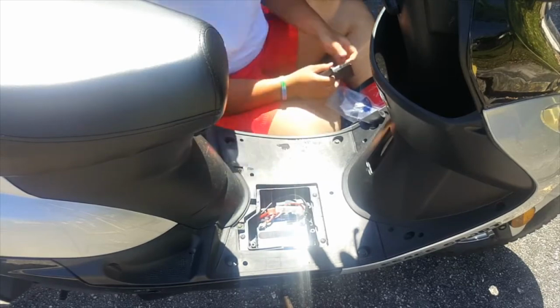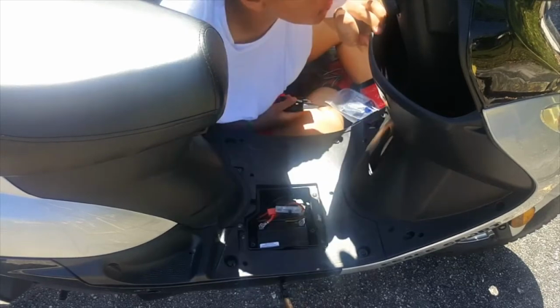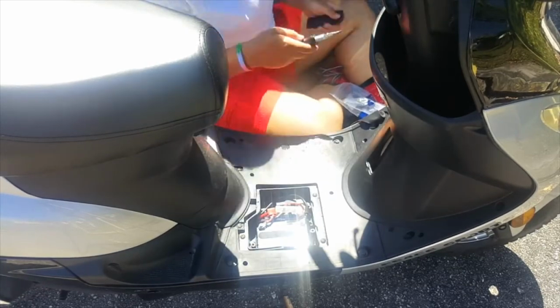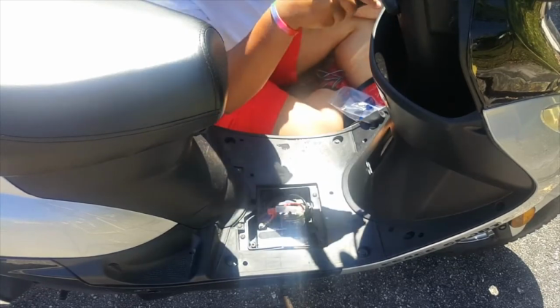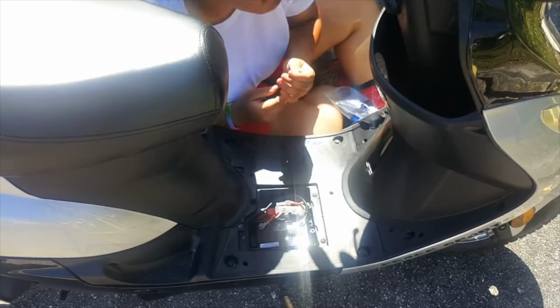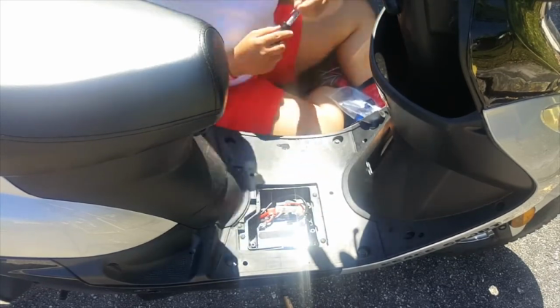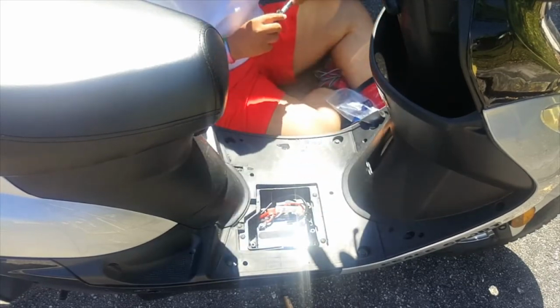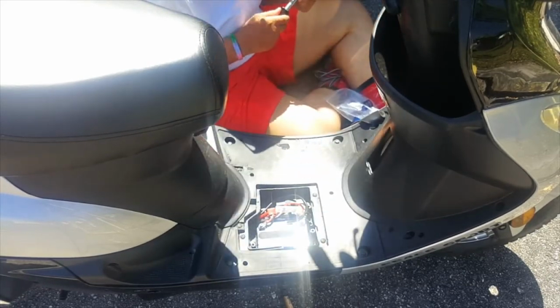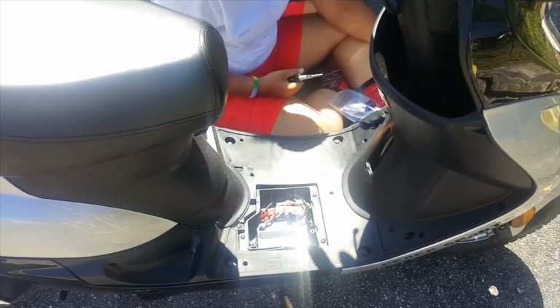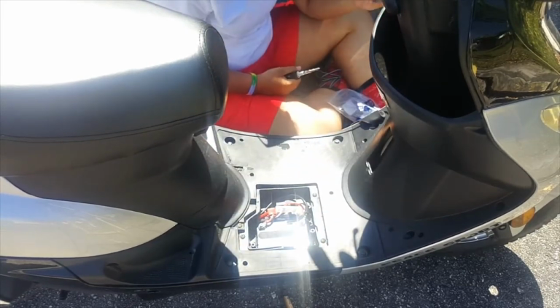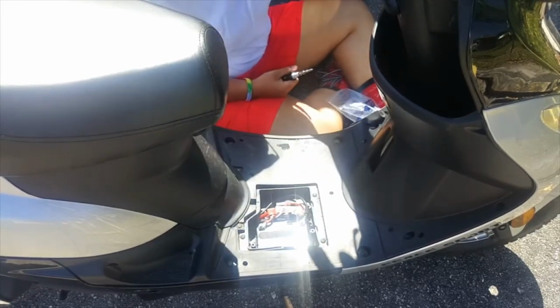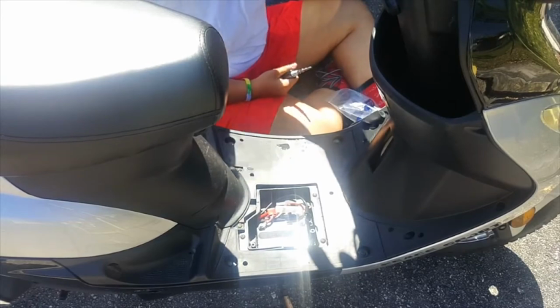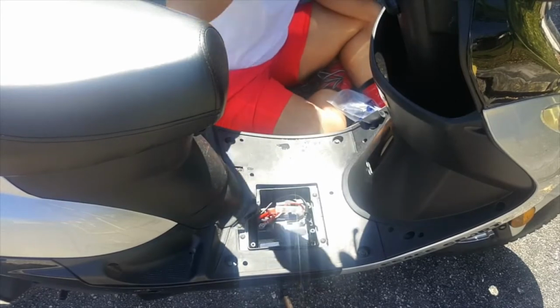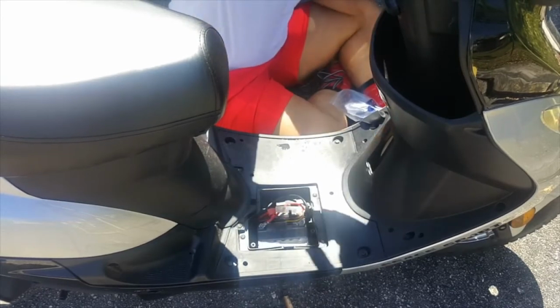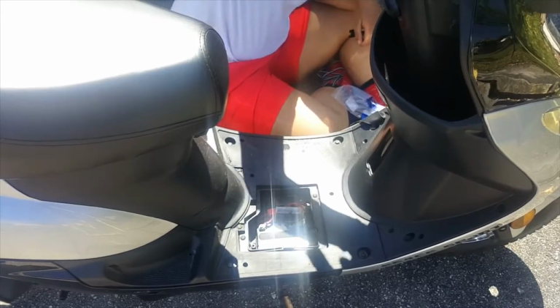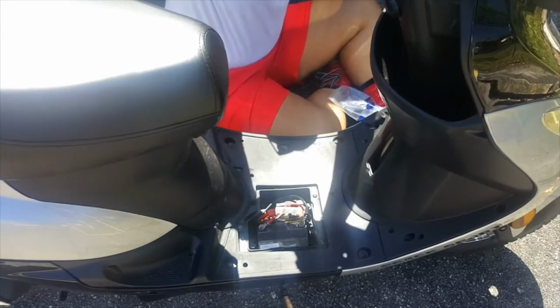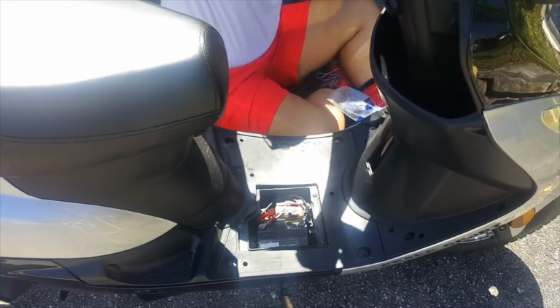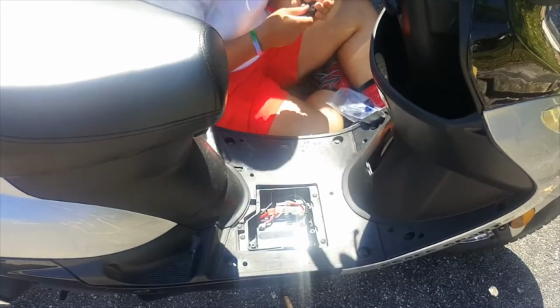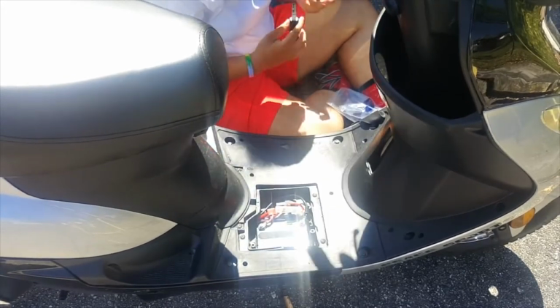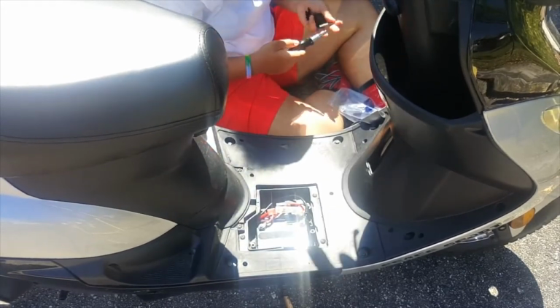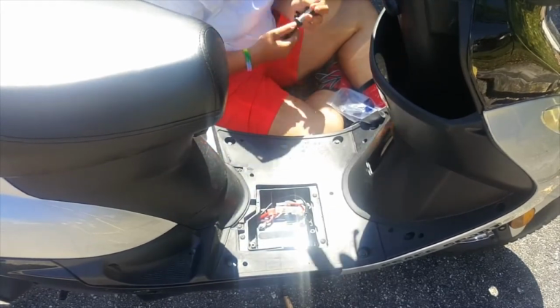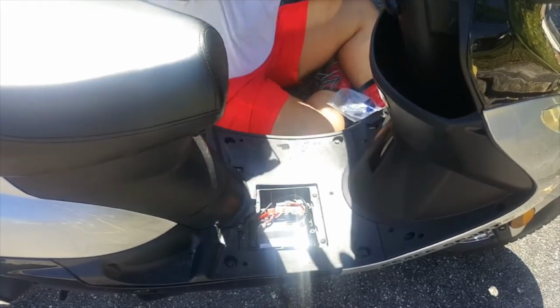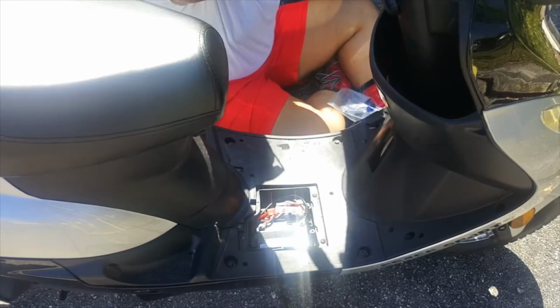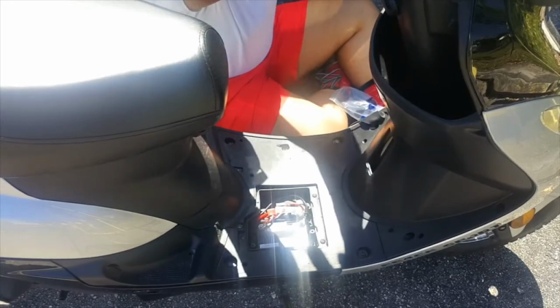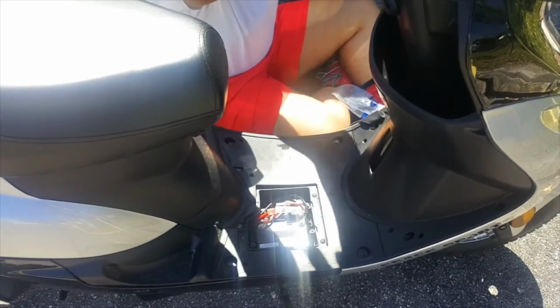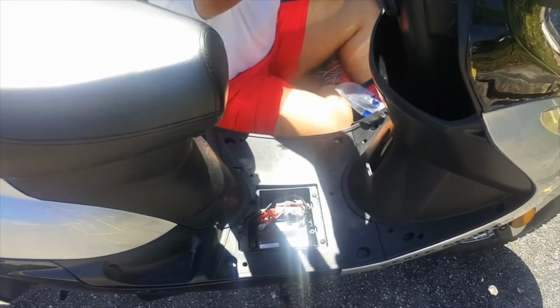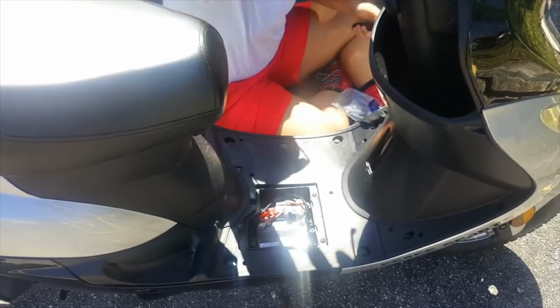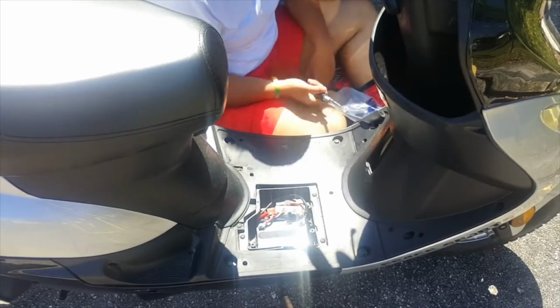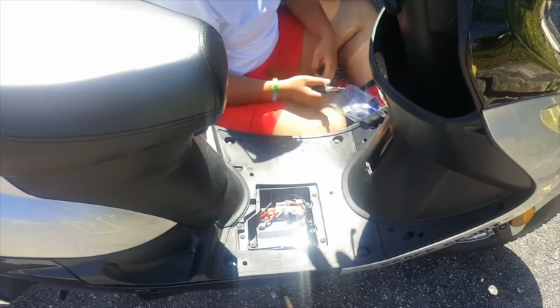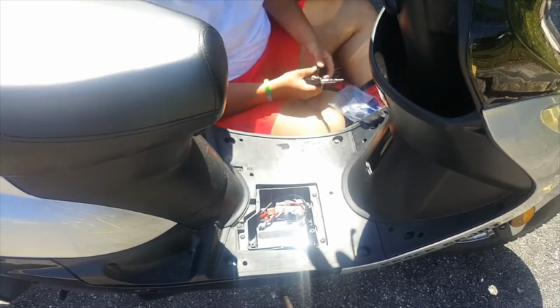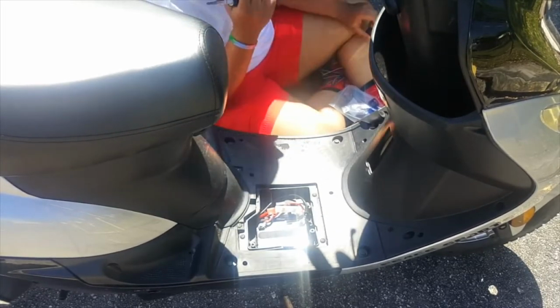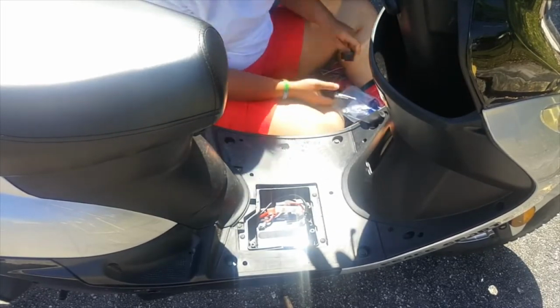I originally wanted to connect it to the side of my bike where there was a screw, but there was really no way that was gonna happen unless I bought extra parts. Which maybe I will down the line, but for right now I'm just gonna leave it on my handlebar.